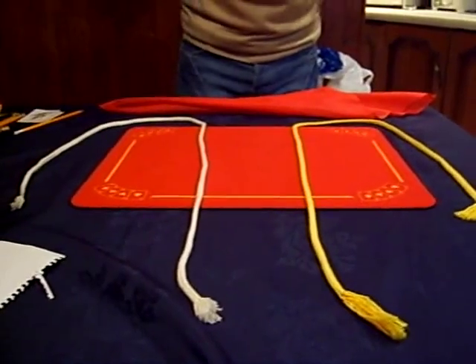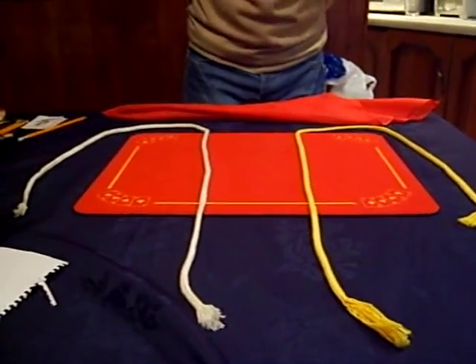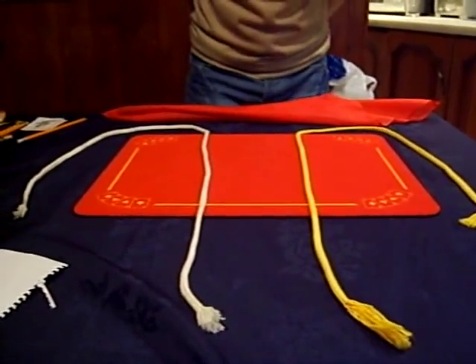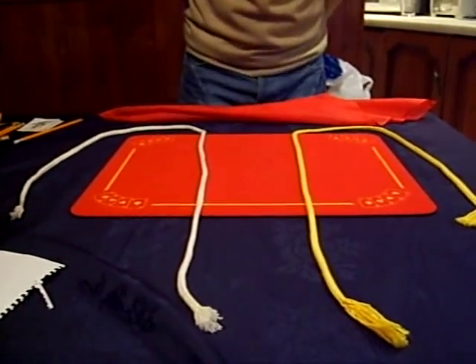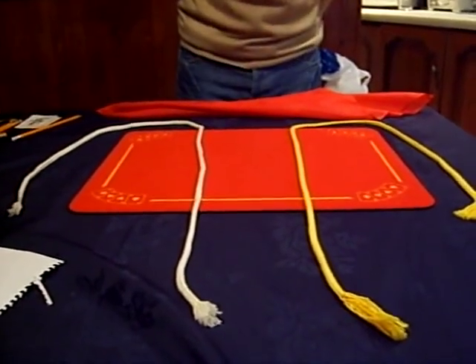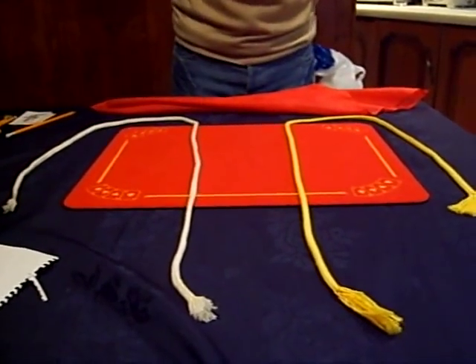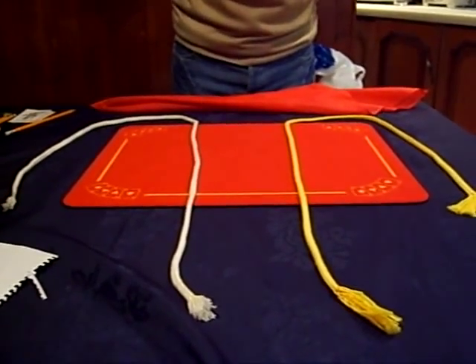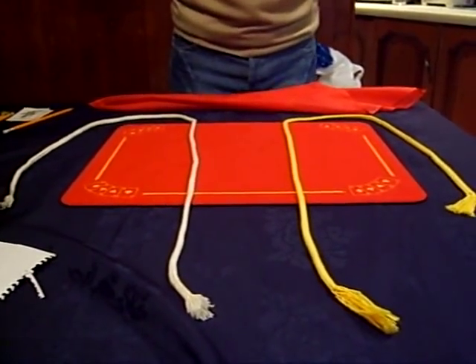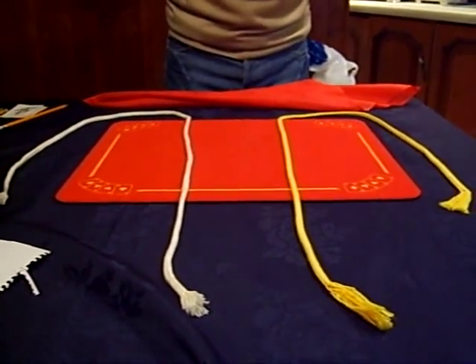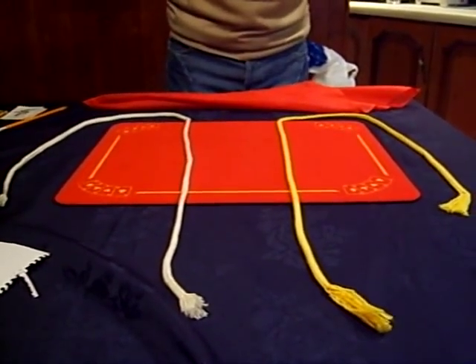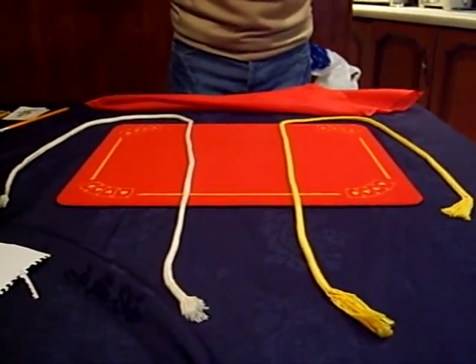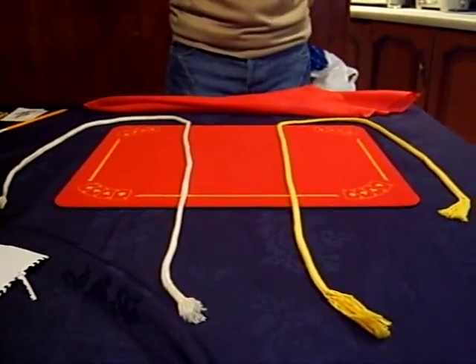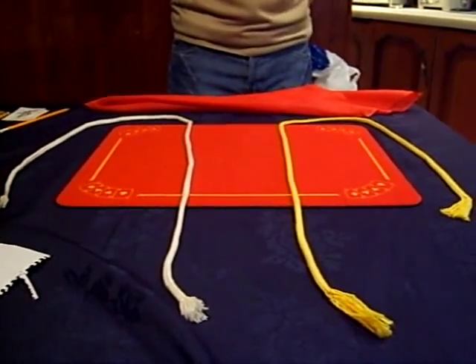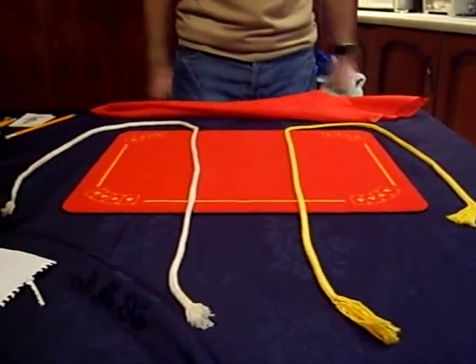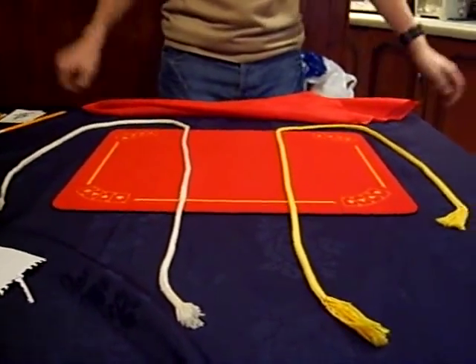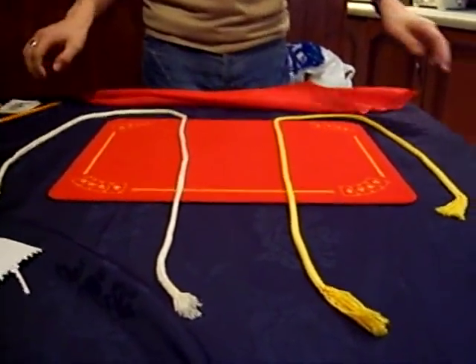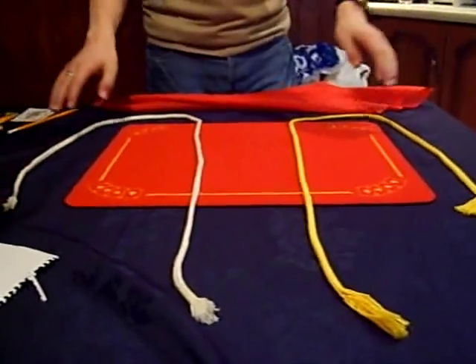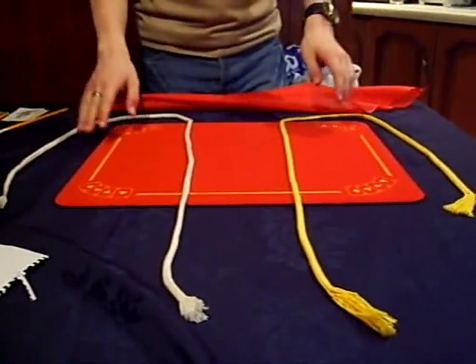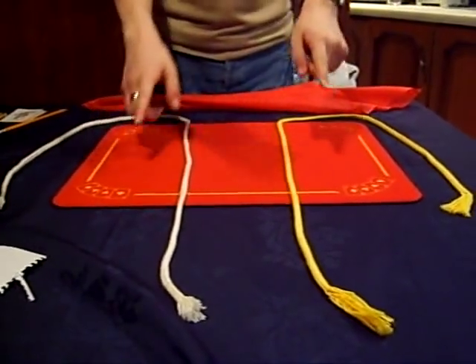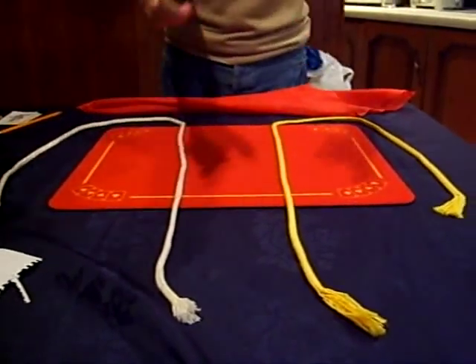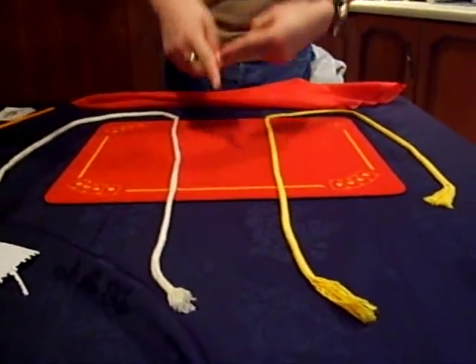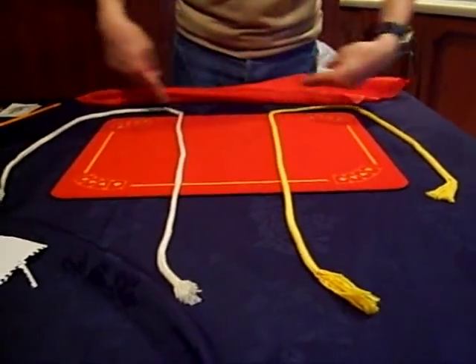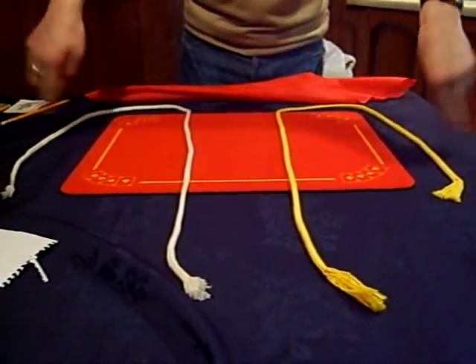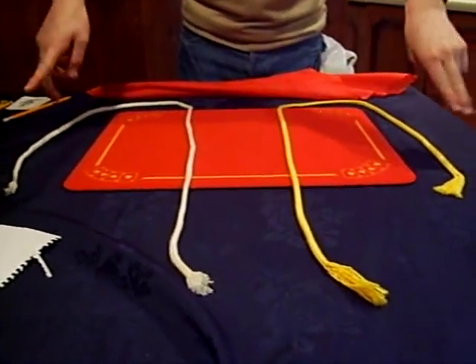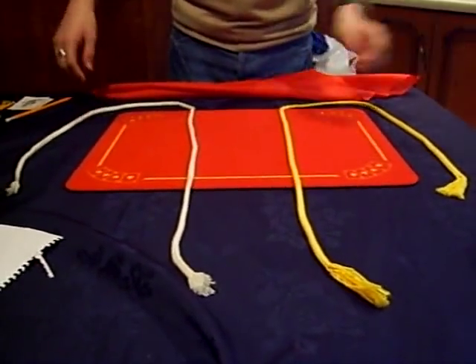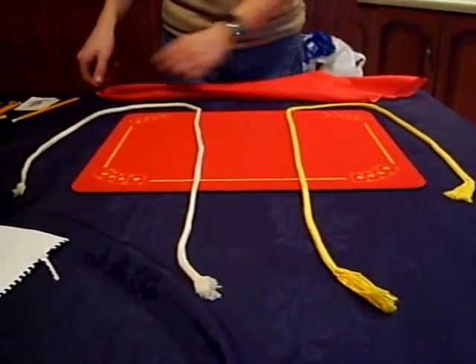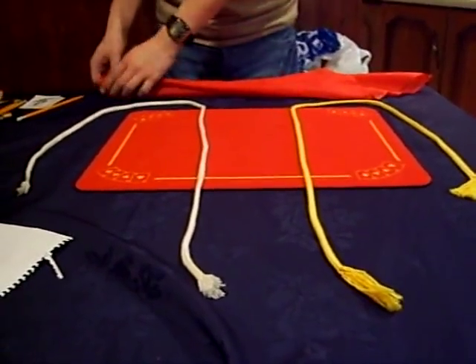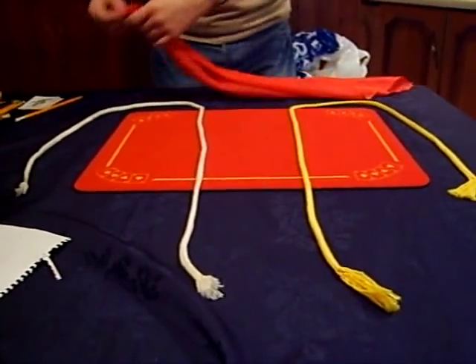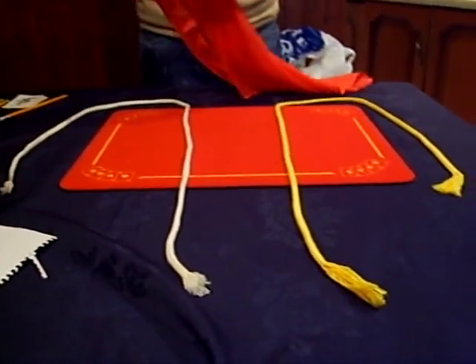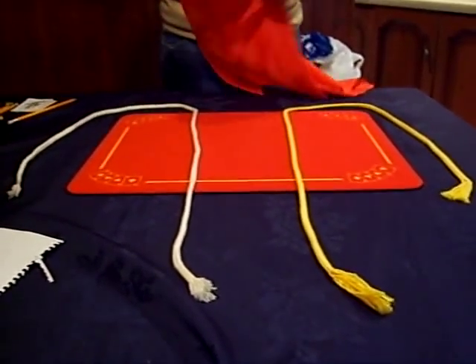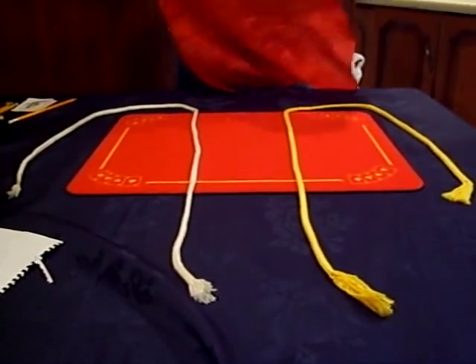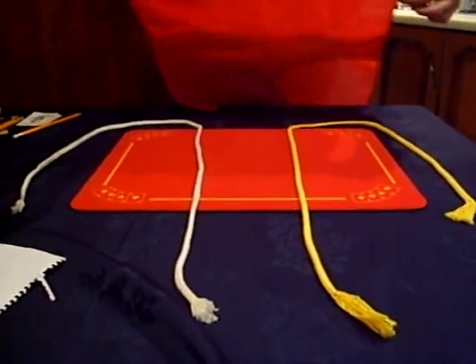Hello YouTube viewers, this is called Loops Entwine. What we have here is two ropes and one handkerchief.